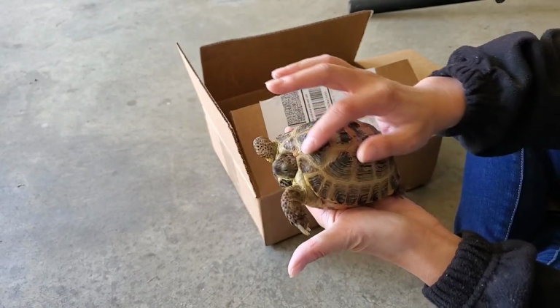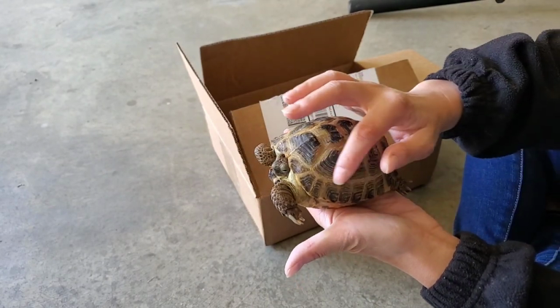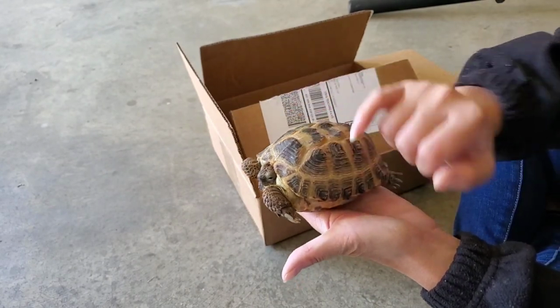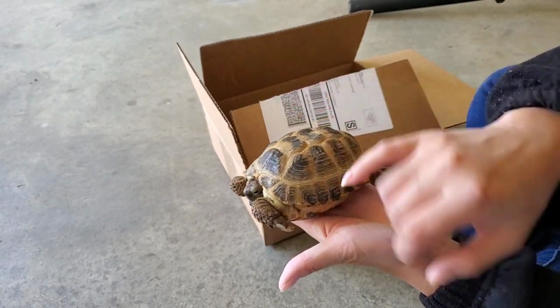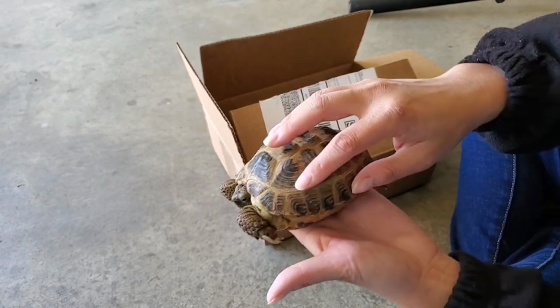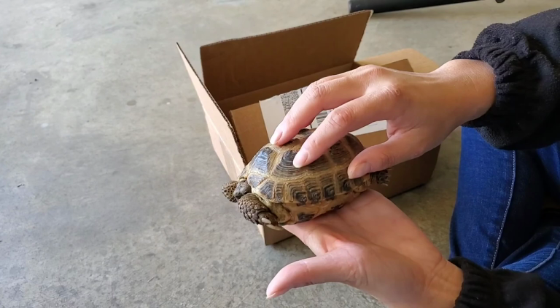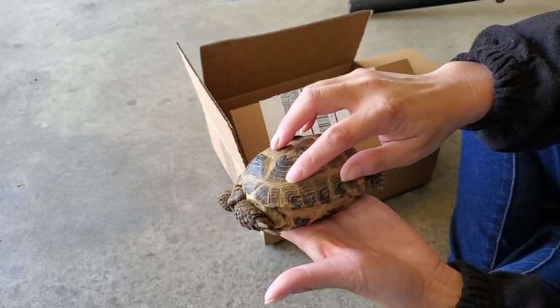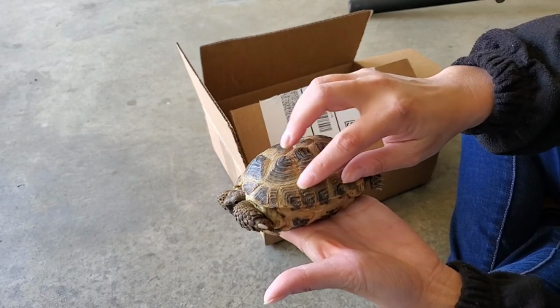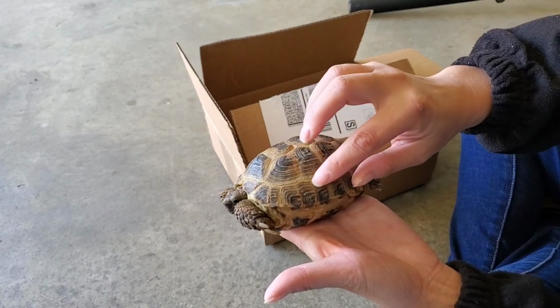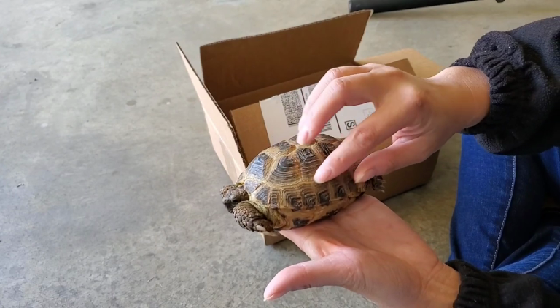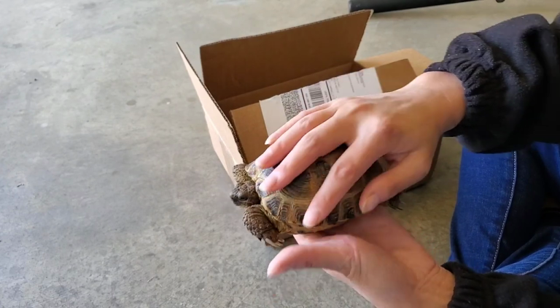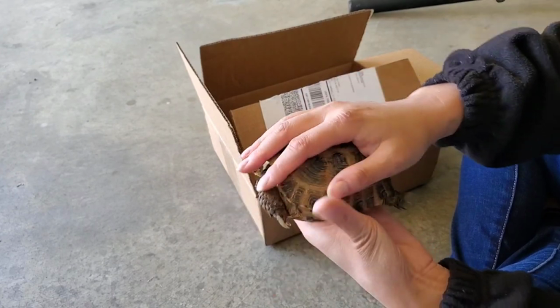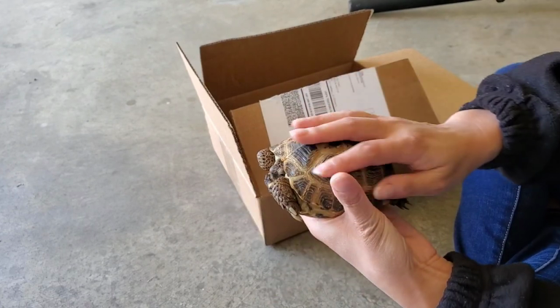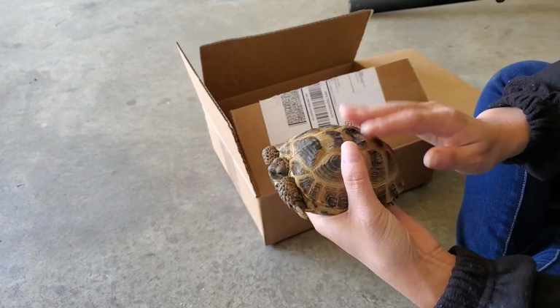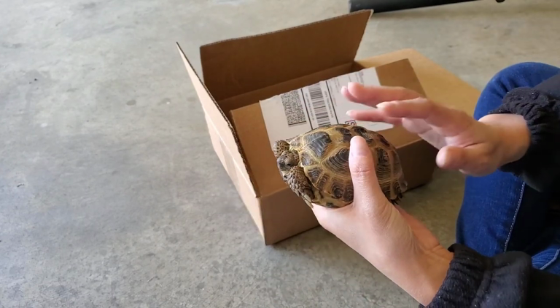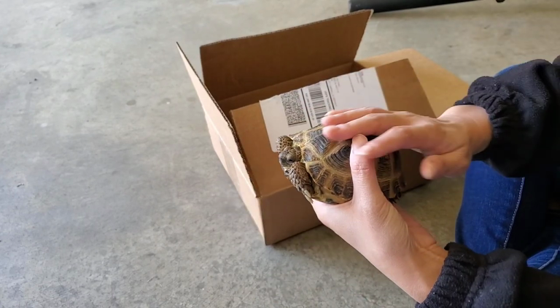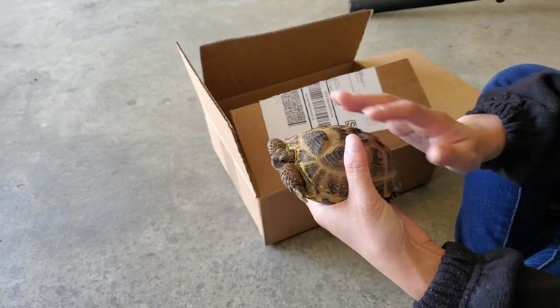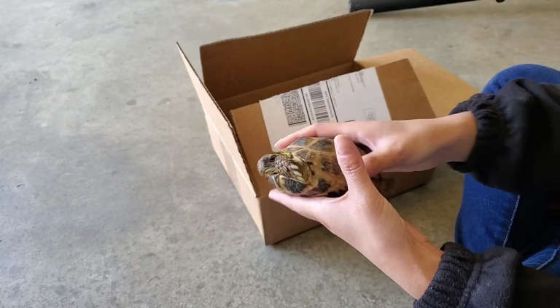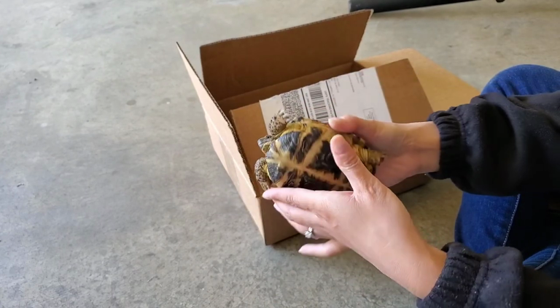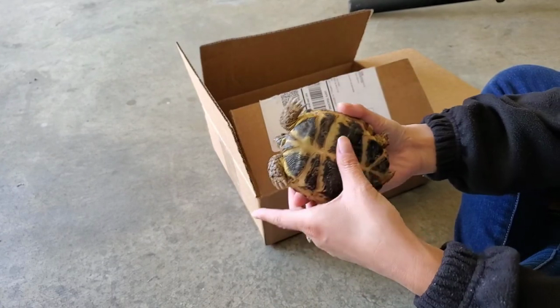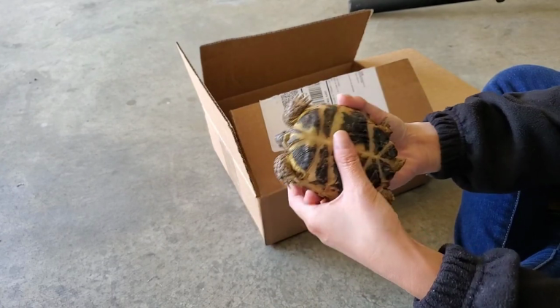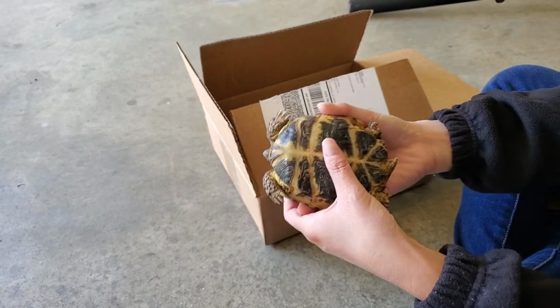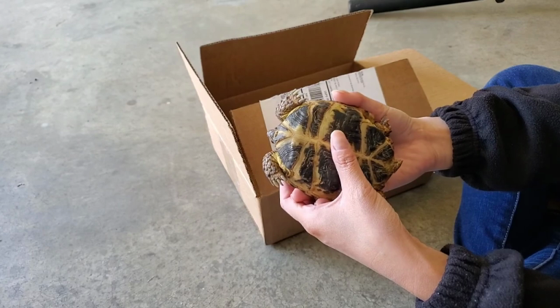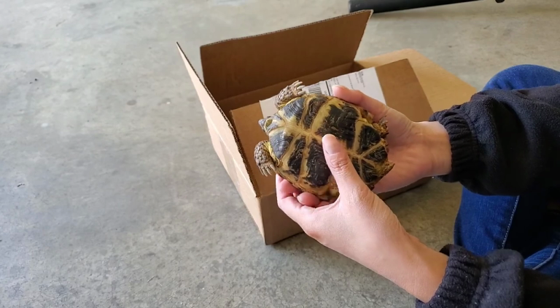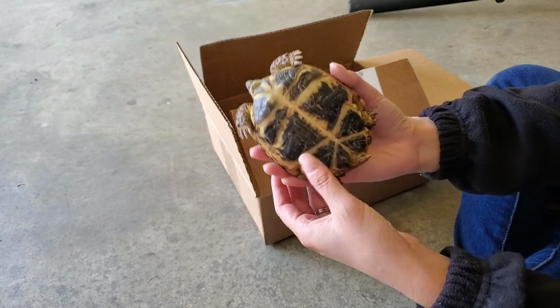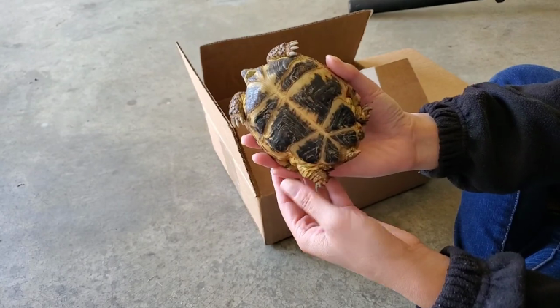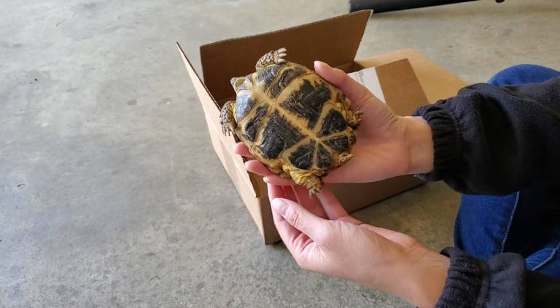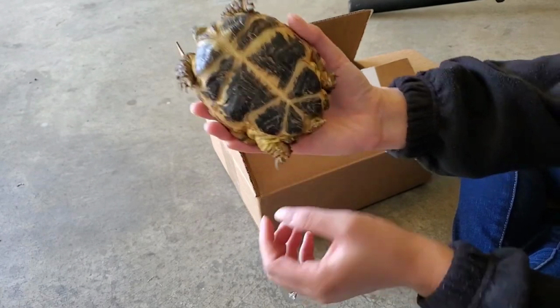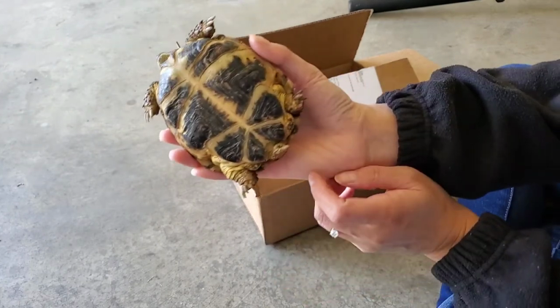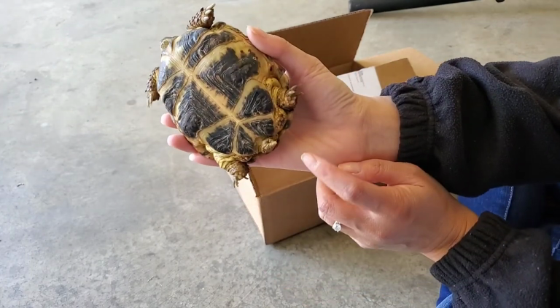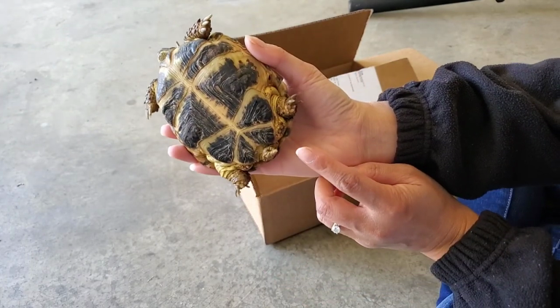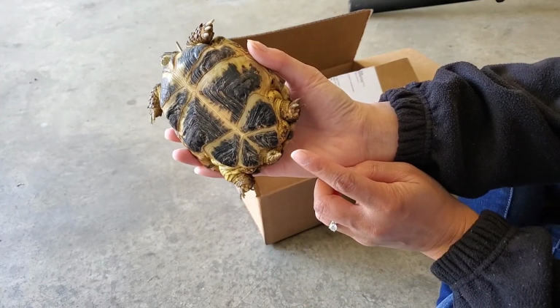Urinating is a big deal because they lose a lot of their water reserve when they urinate. Besides that, it's also very unsanitary and gross to have the tortoise lying in its own waste for all those hours before the box gets opened.